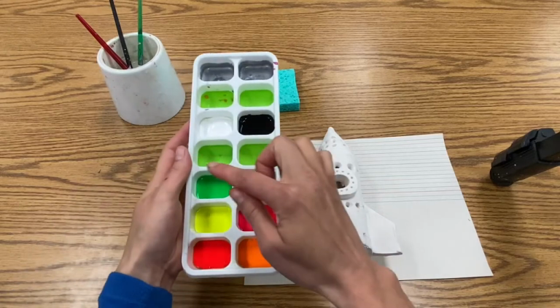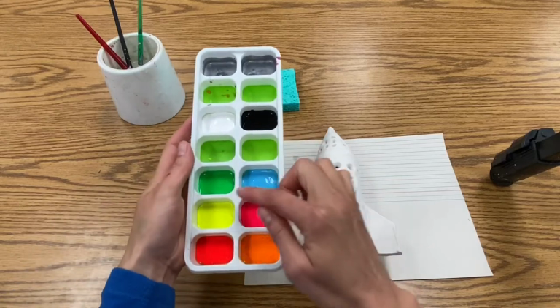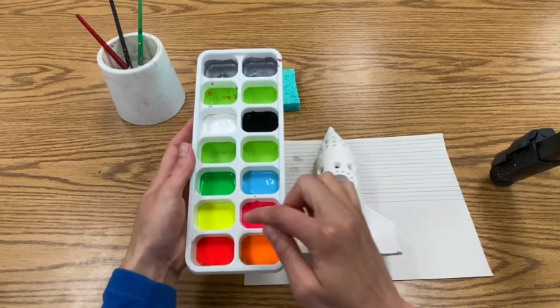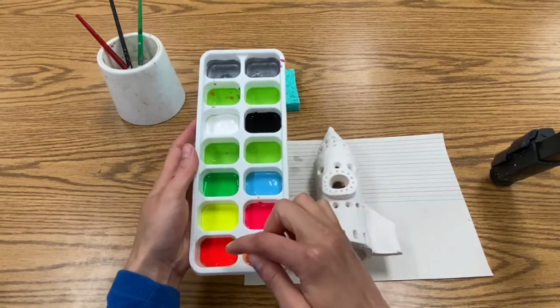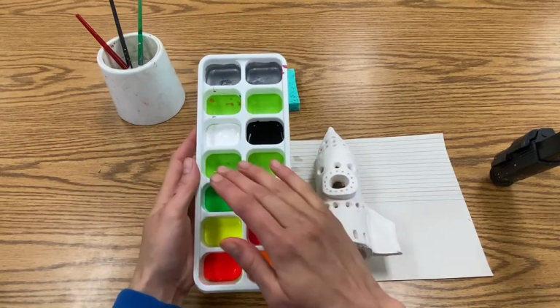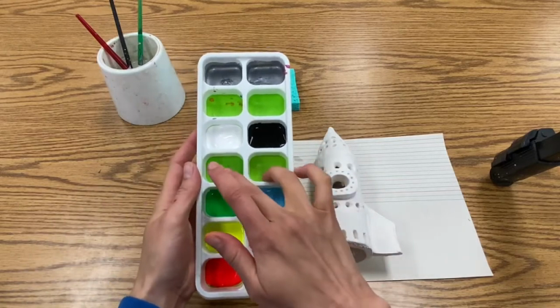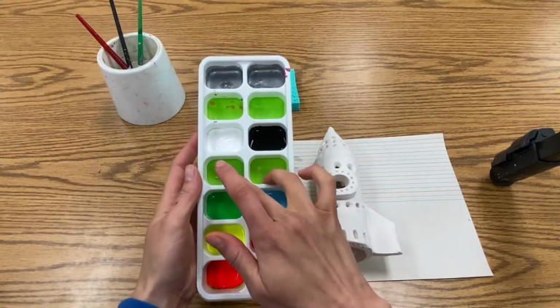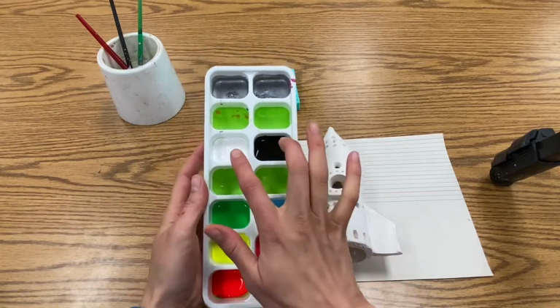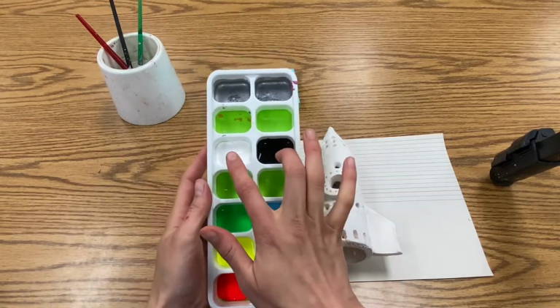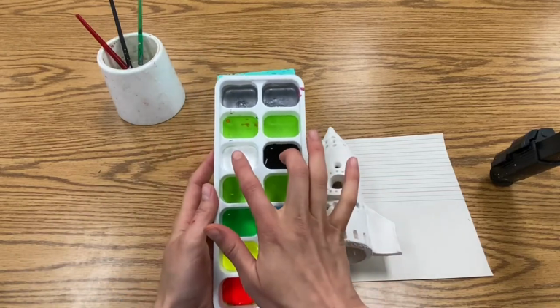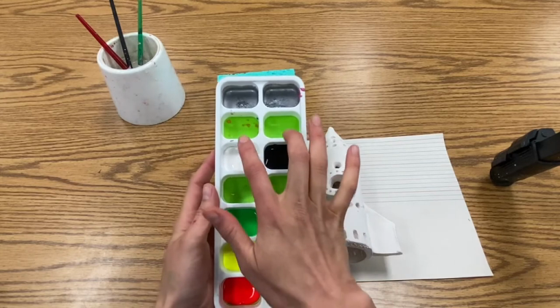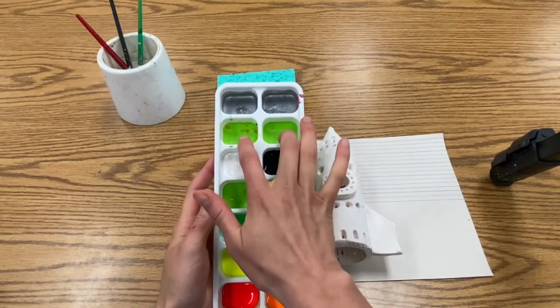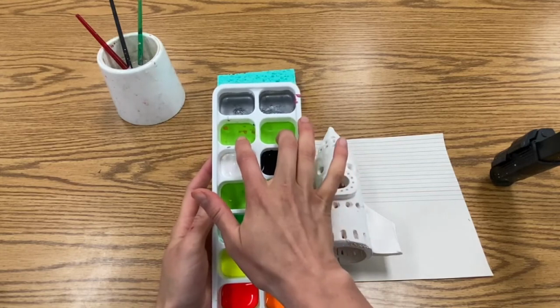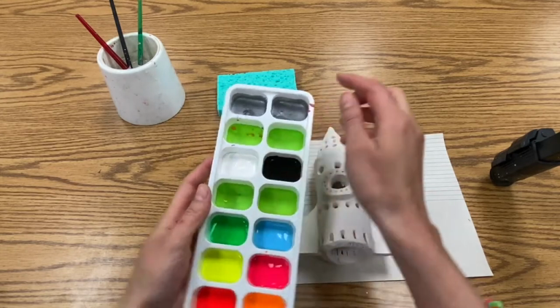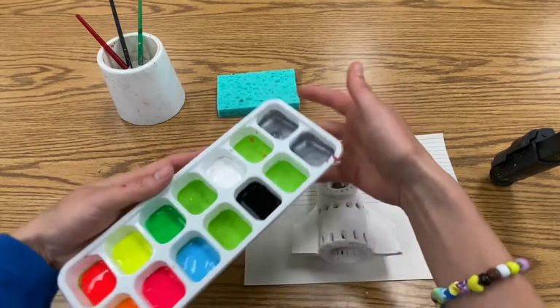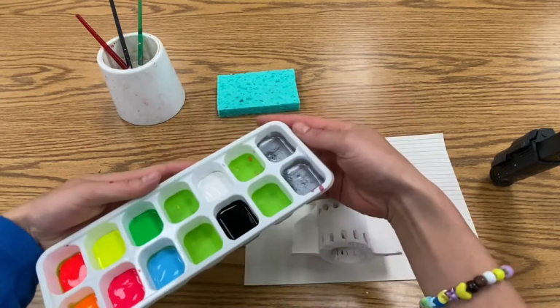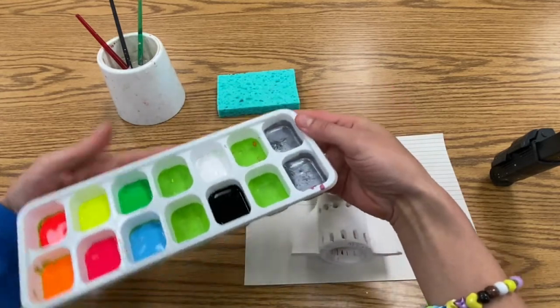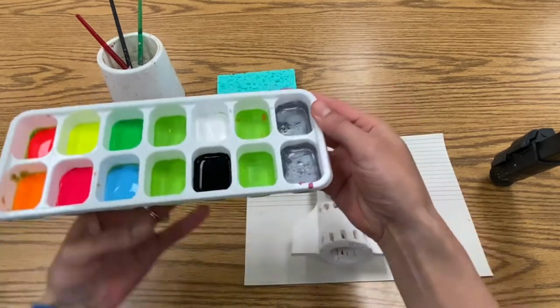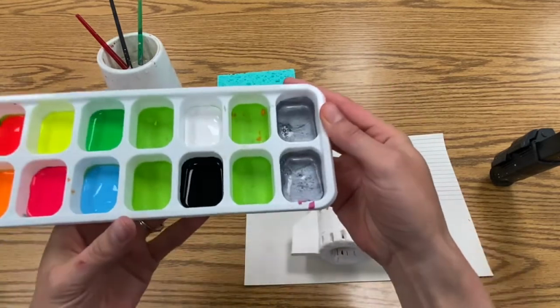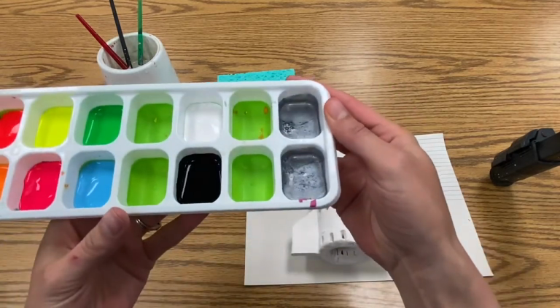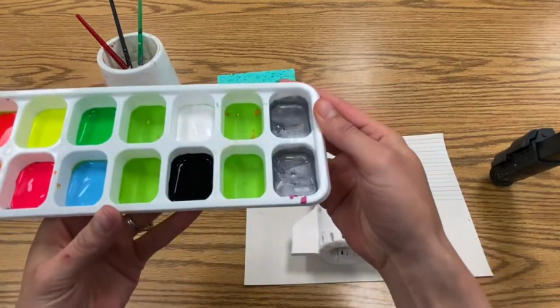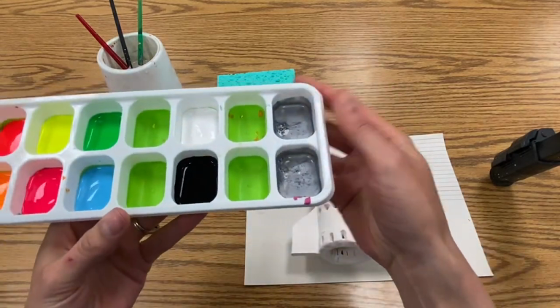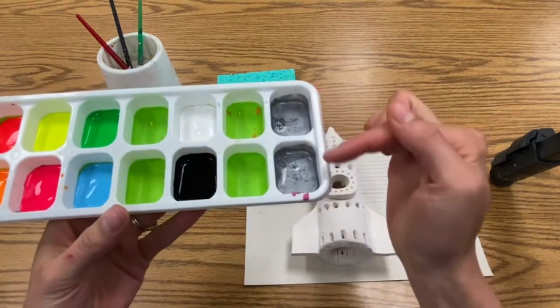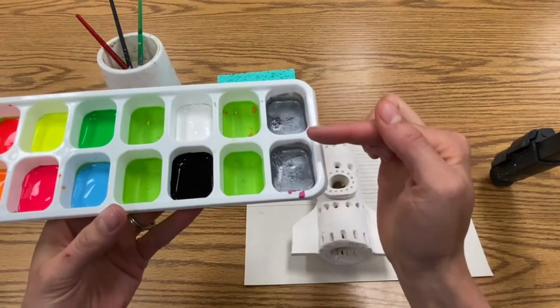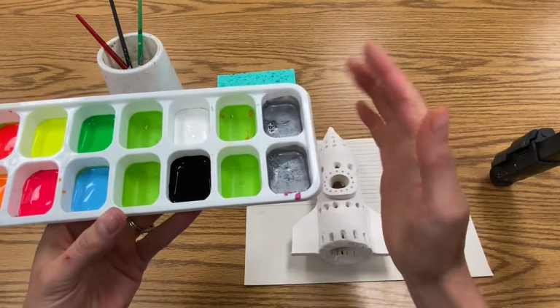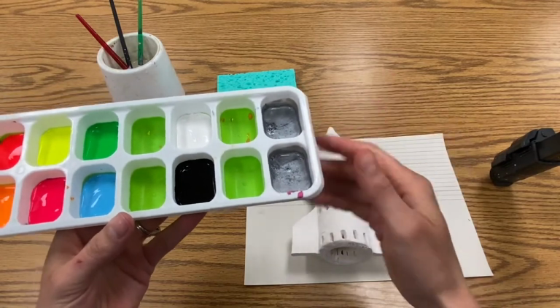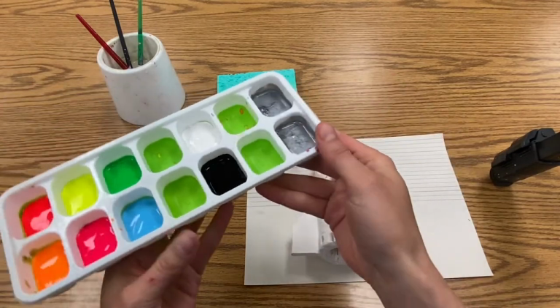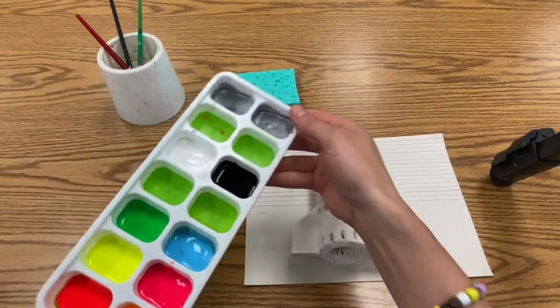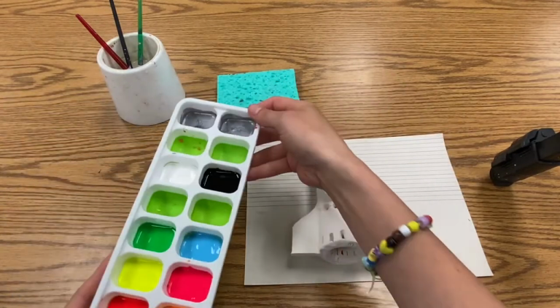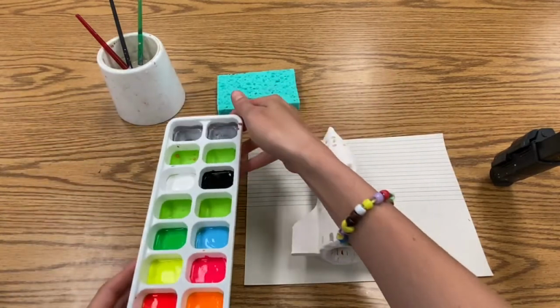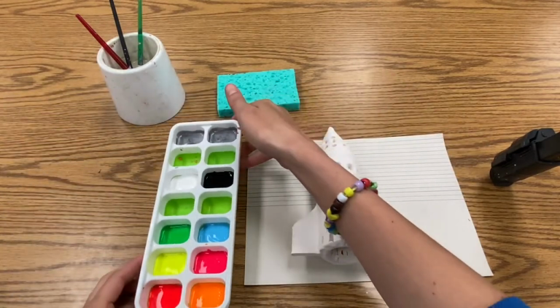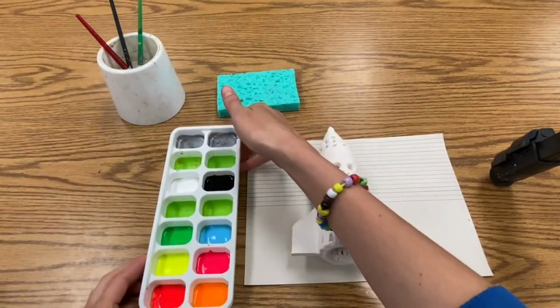Today in your paint palette you will have six neon colors, a few empty spaces, black, white, and also silver. Notice that the silver is very watery and liquidy, so be careful not to tilt or spill your paint.